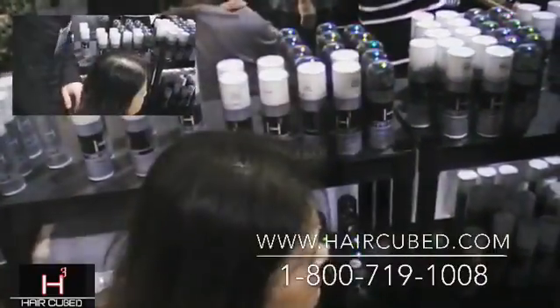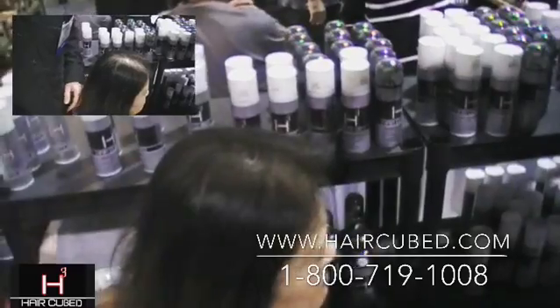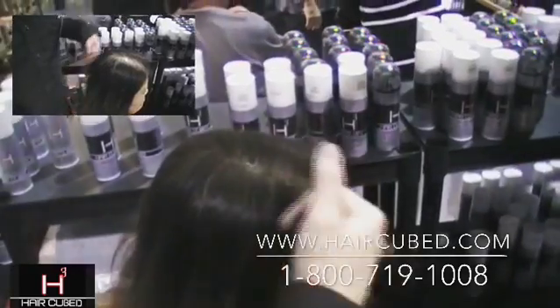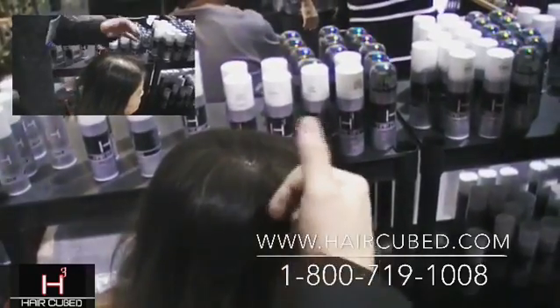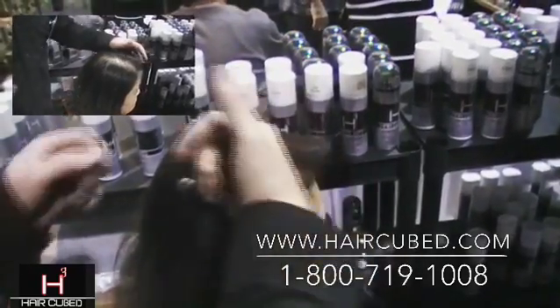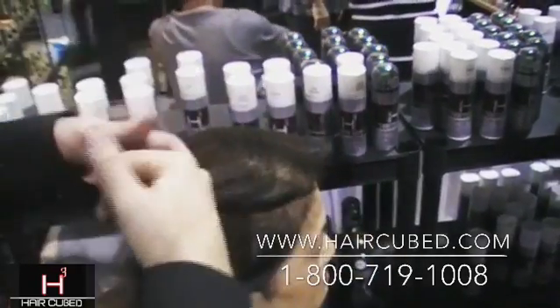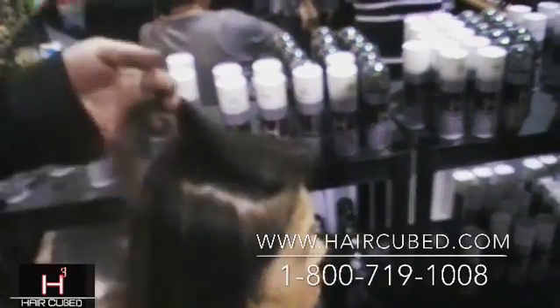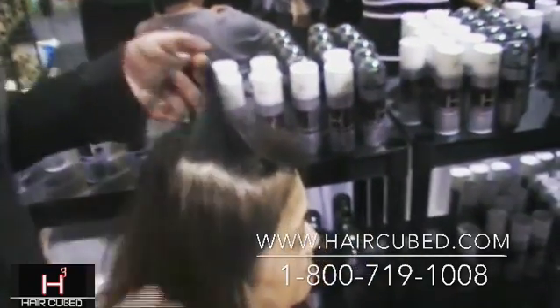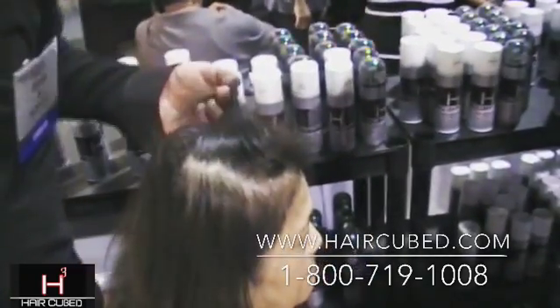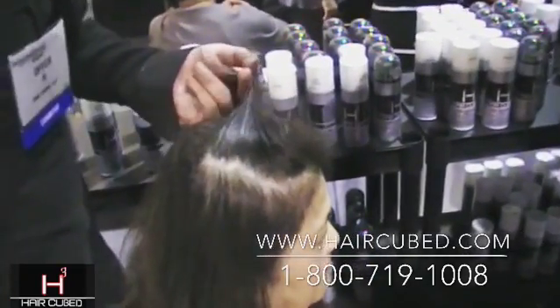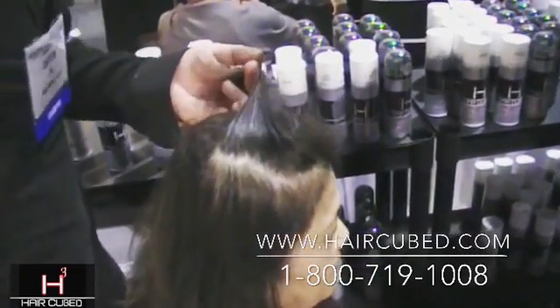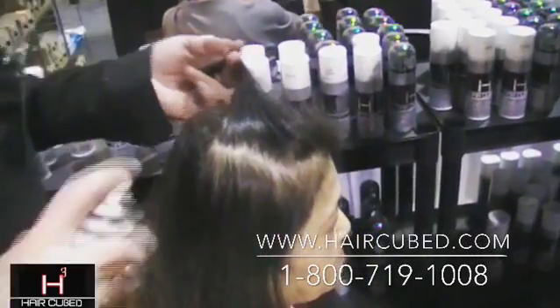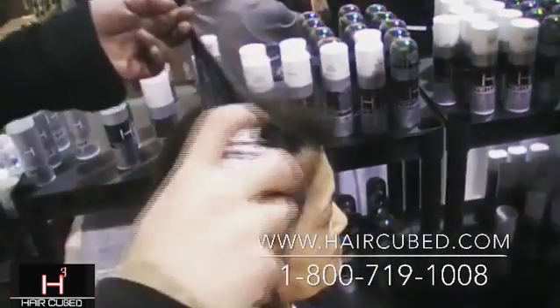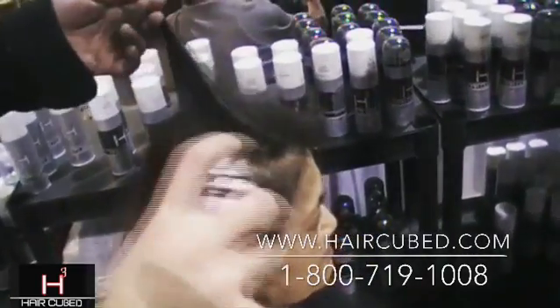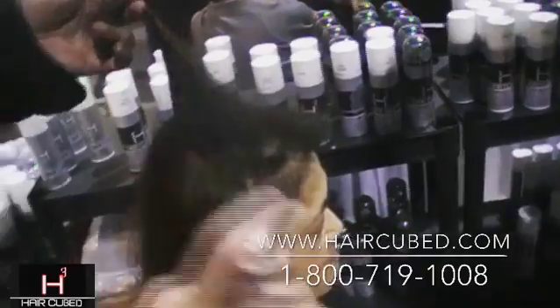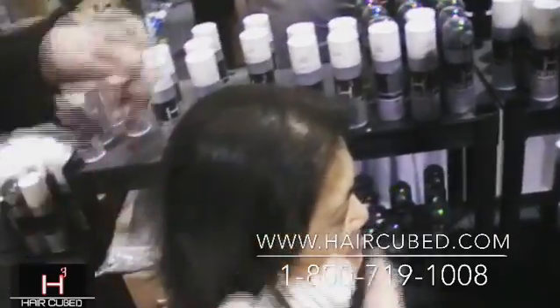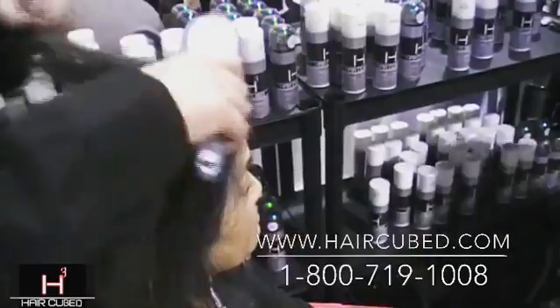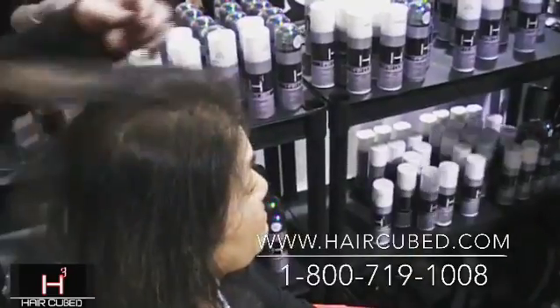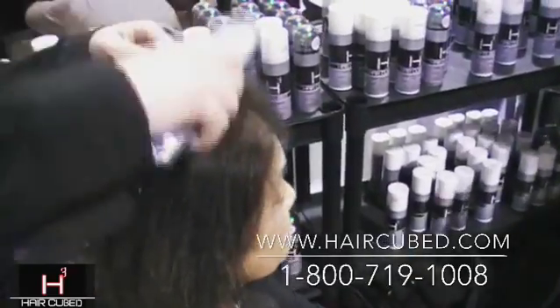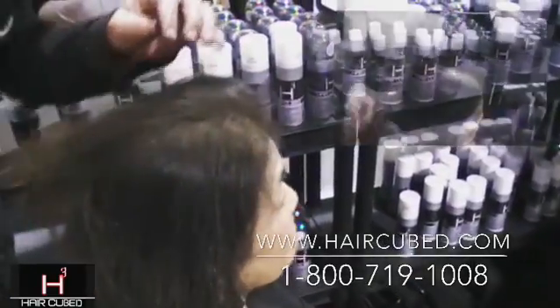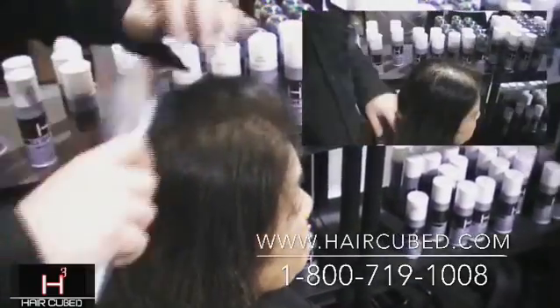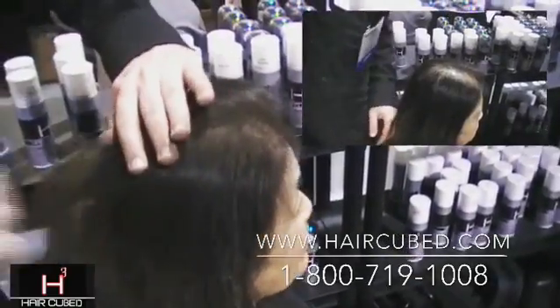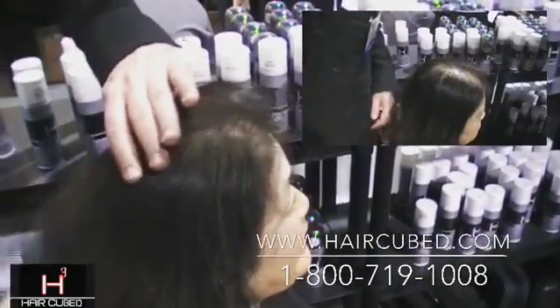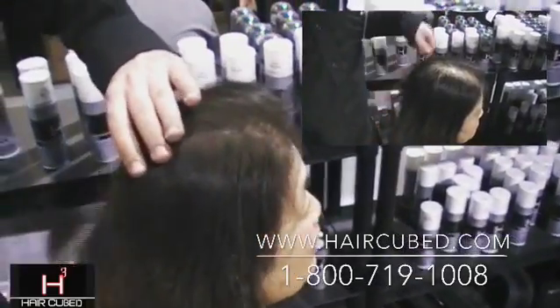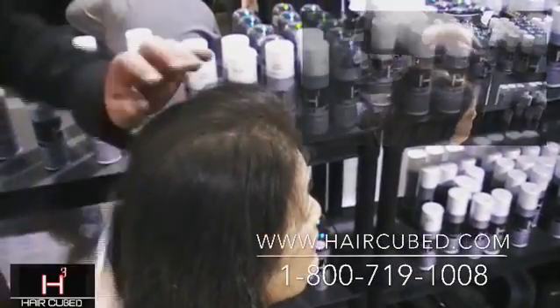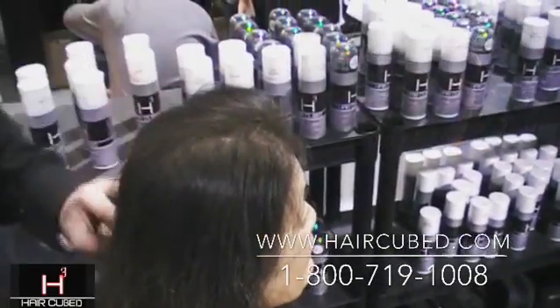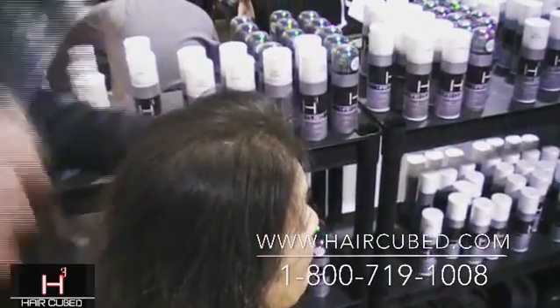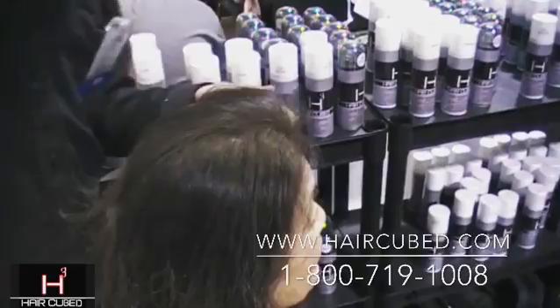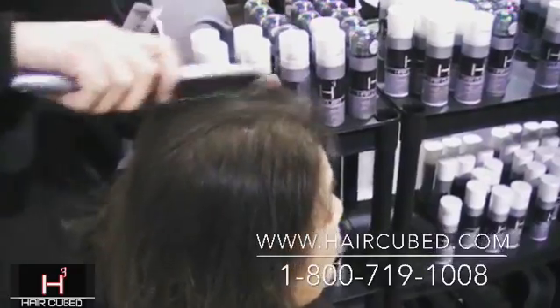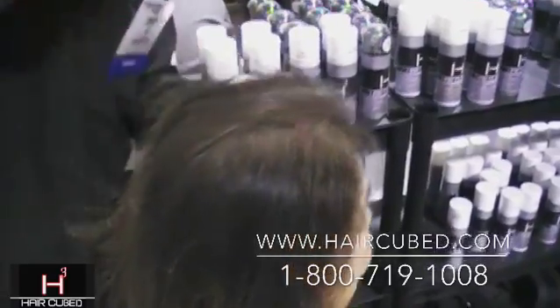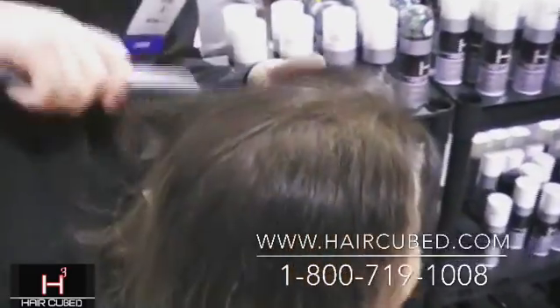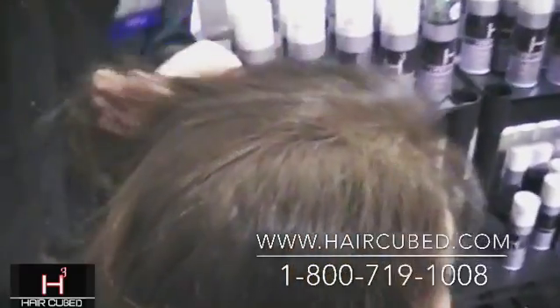Brush your hair — that's the secret. Brush, brush, brush. With each and every stroke, your hair will feel thicker and fuller, adding the volume you've always wanted. So remember, apply HairCubed and right away brush your hair.